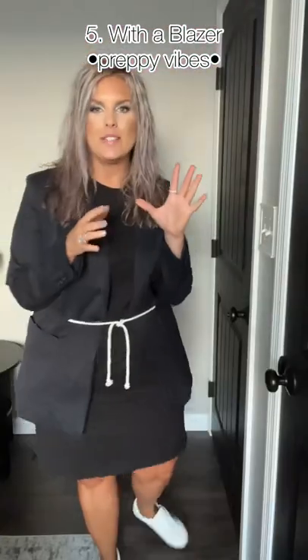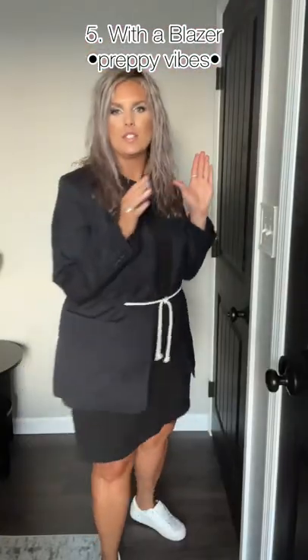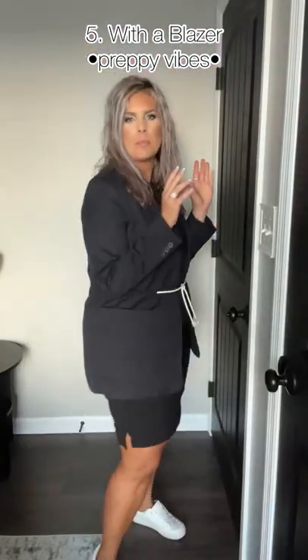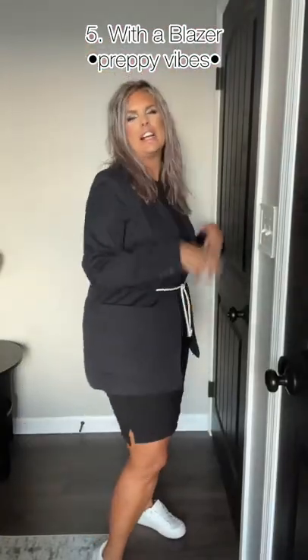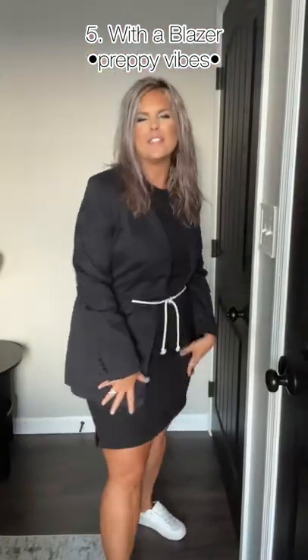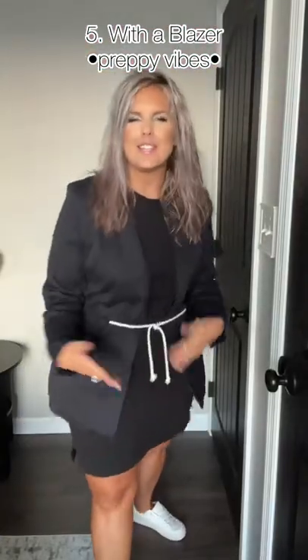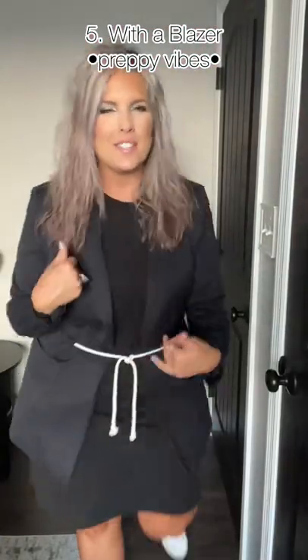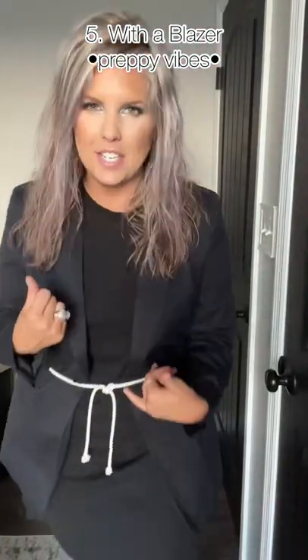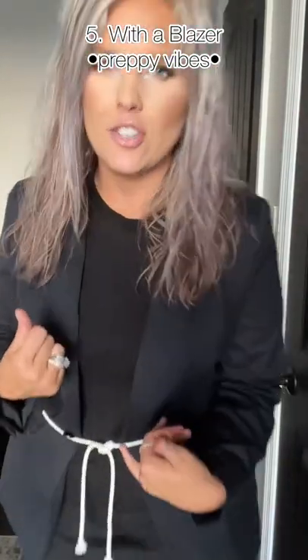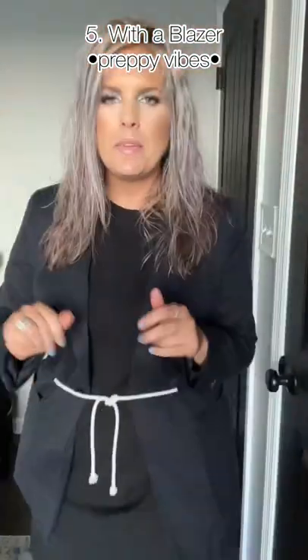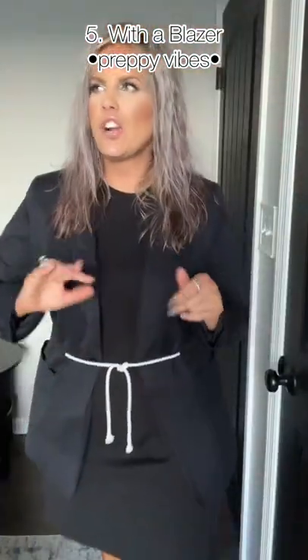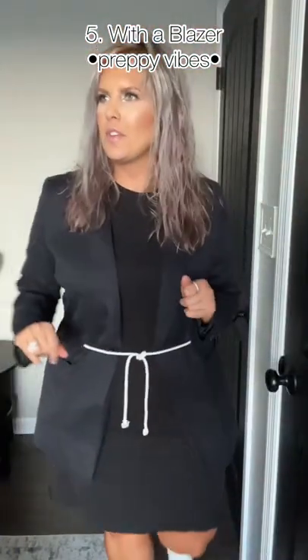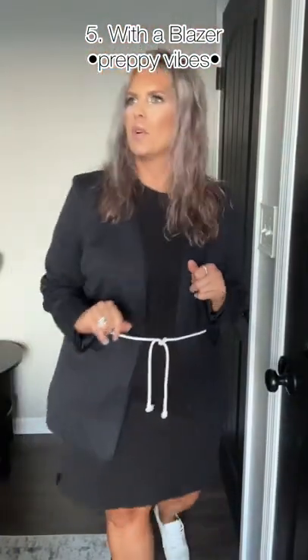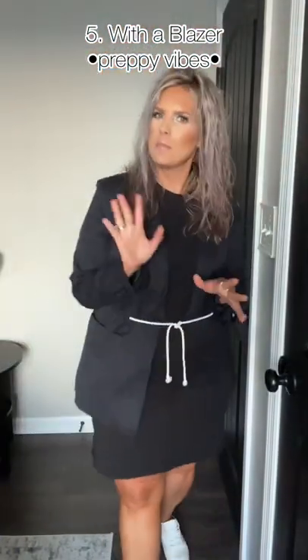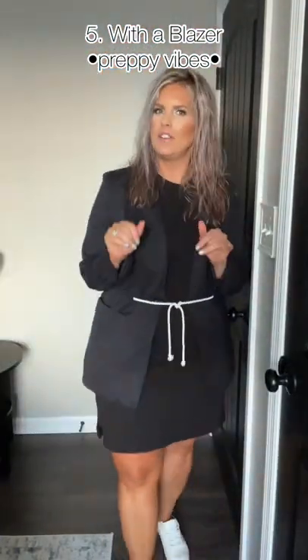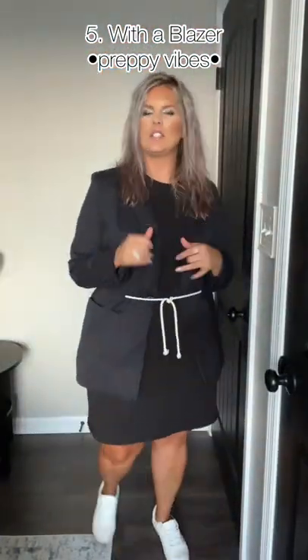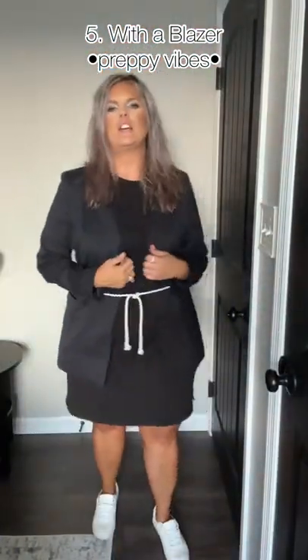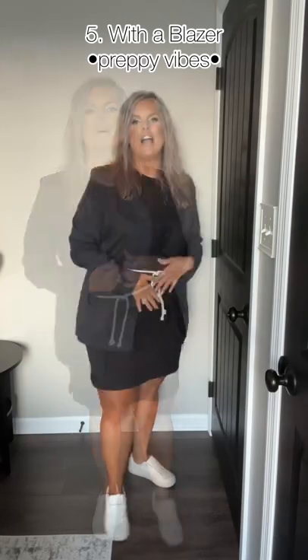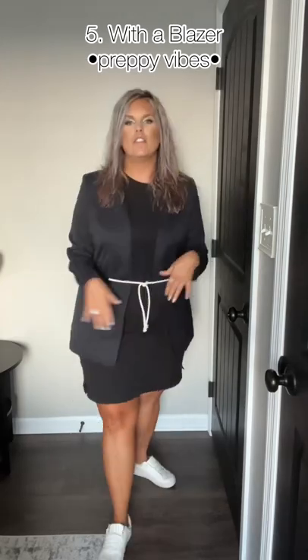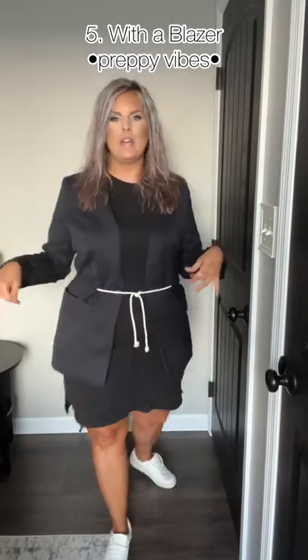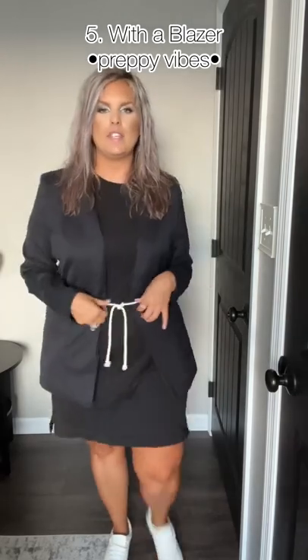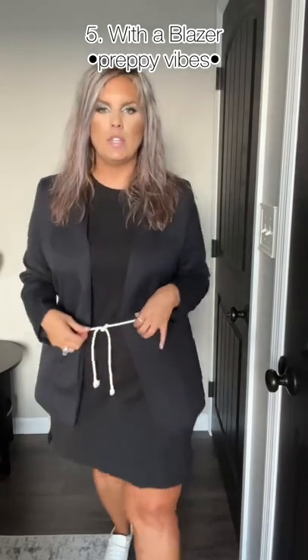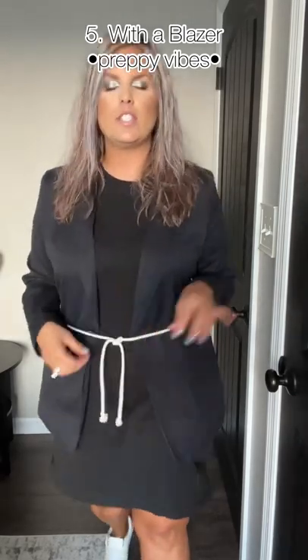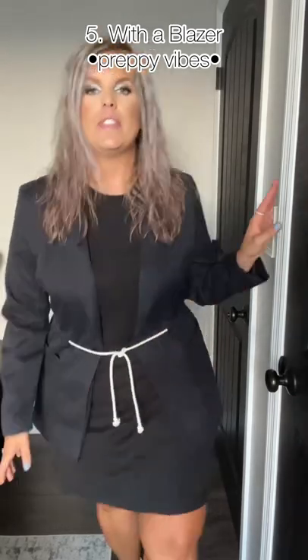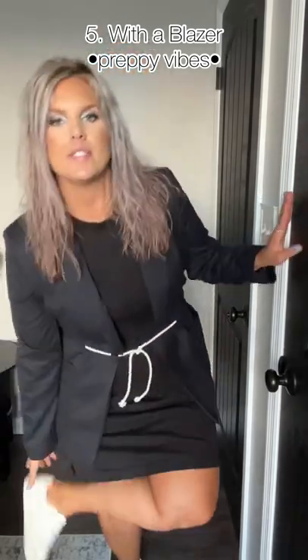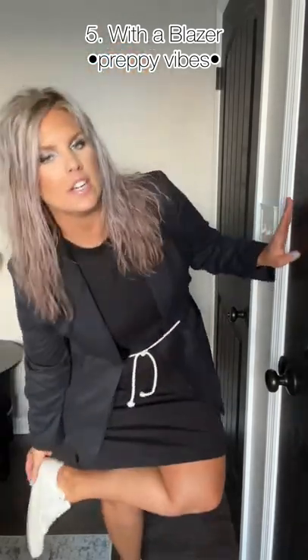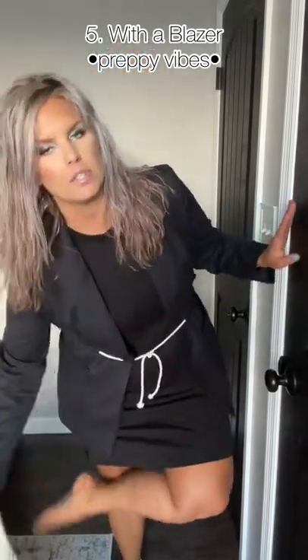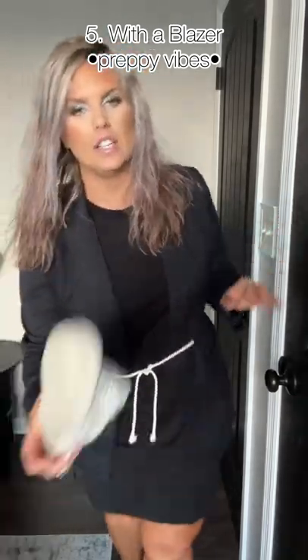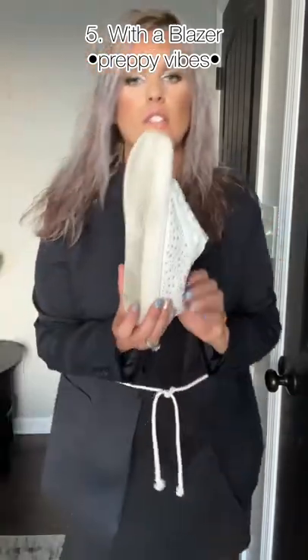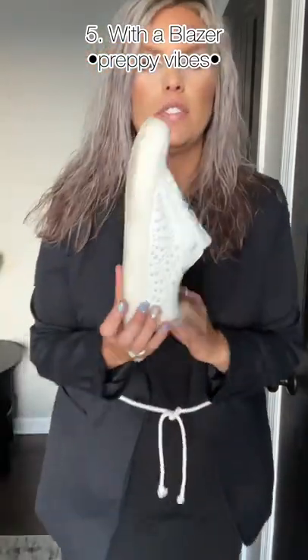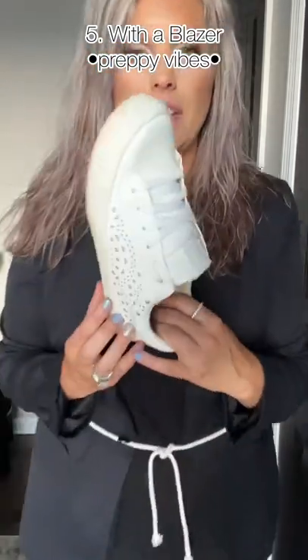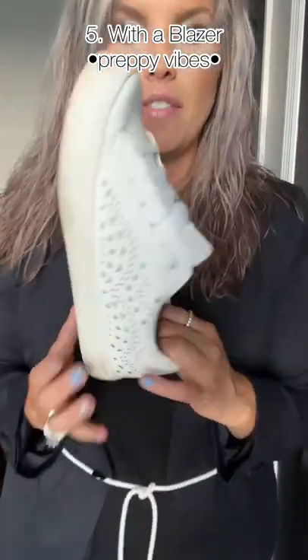Blazer look — but obviously it's still a t-shirt dress. We could try it for the boardroom, but I don't think it's gonna be that great. I love the way that this one looked with these sneakers, which I love — these are definitely a favorite.